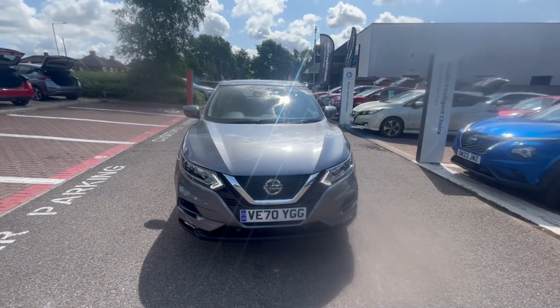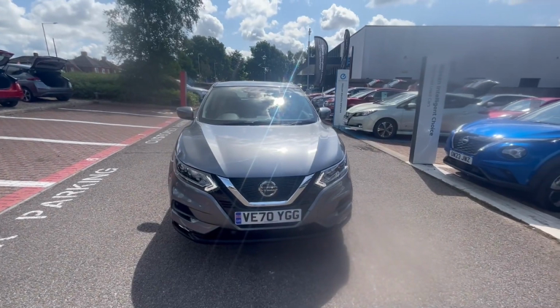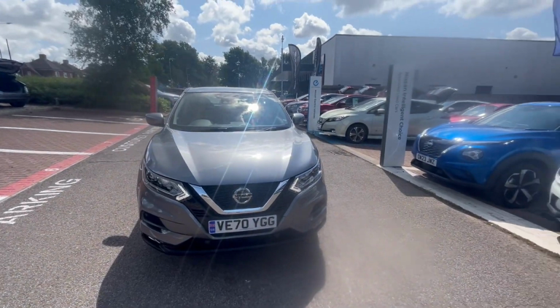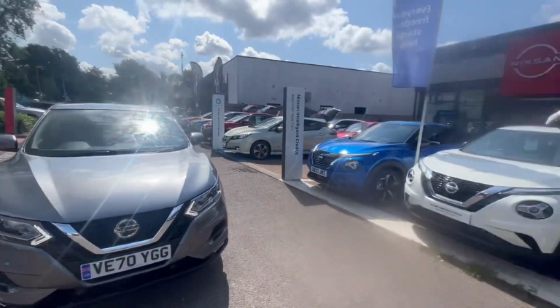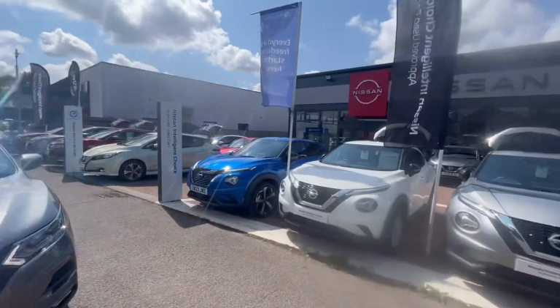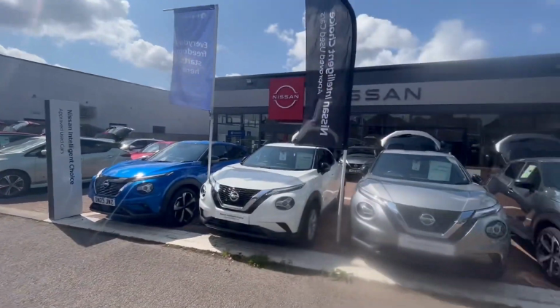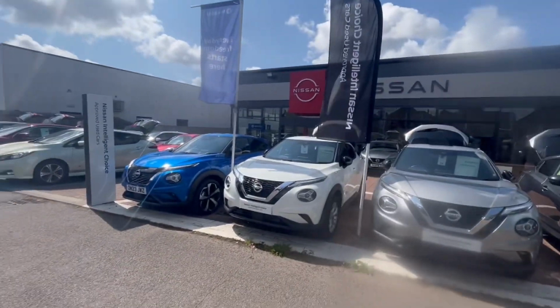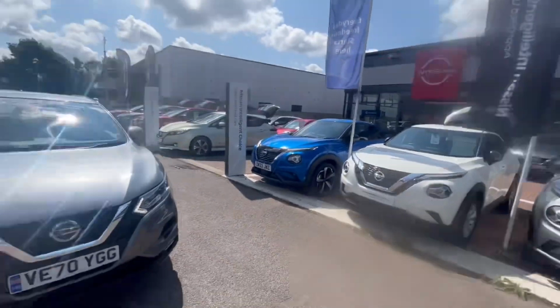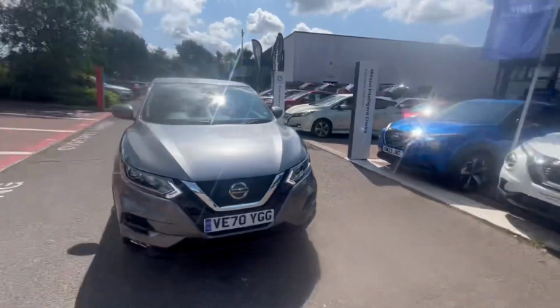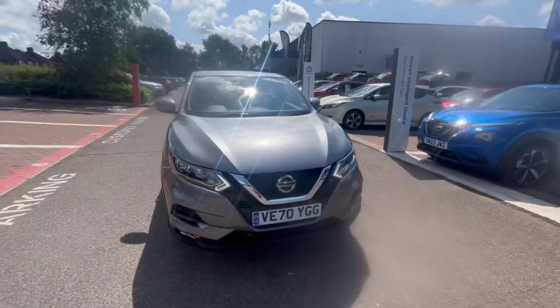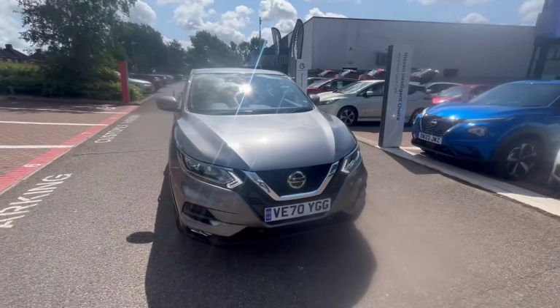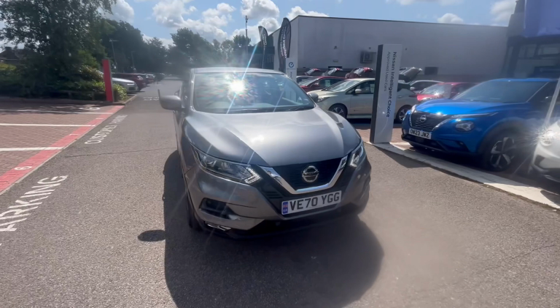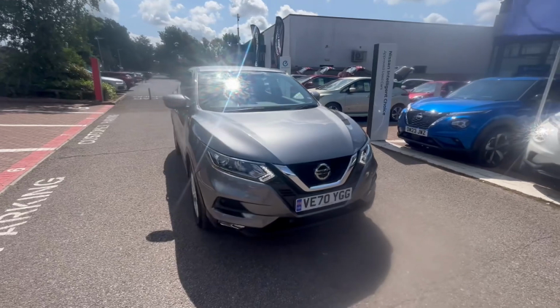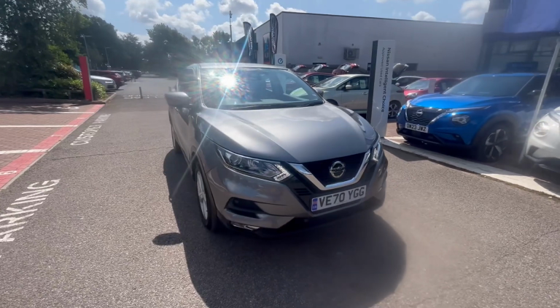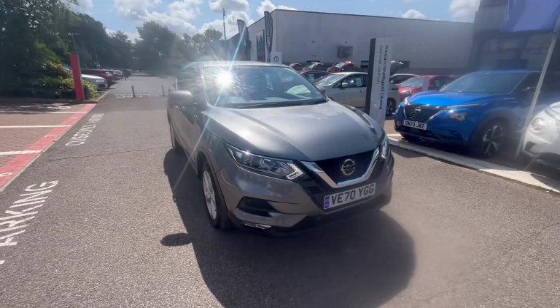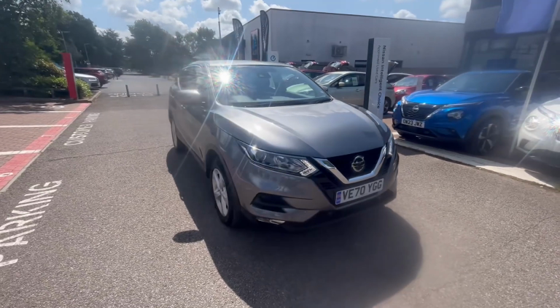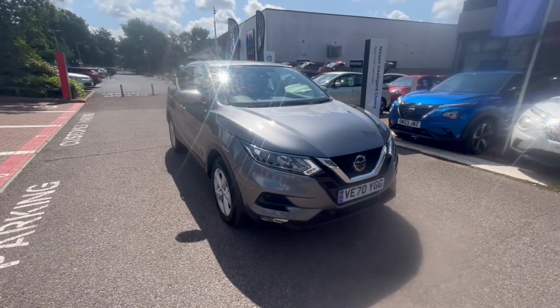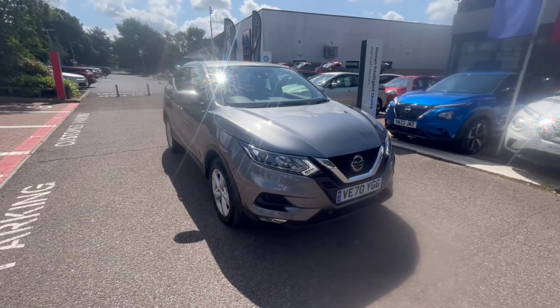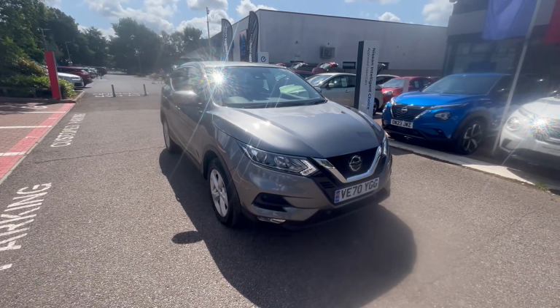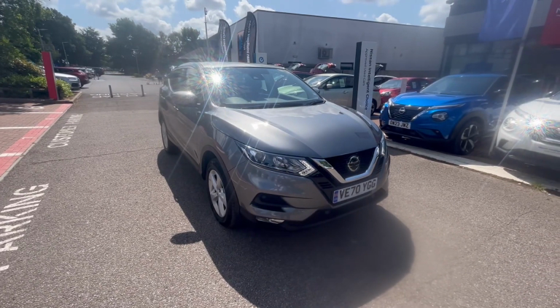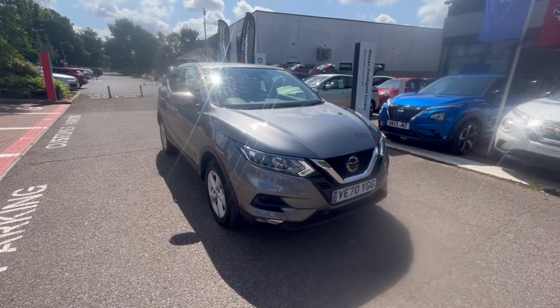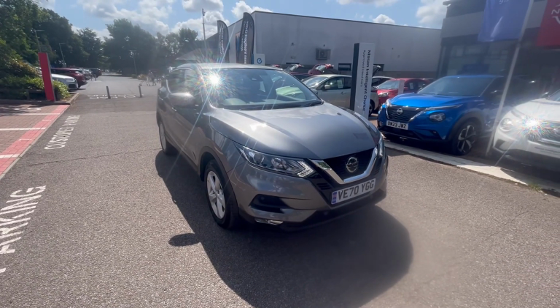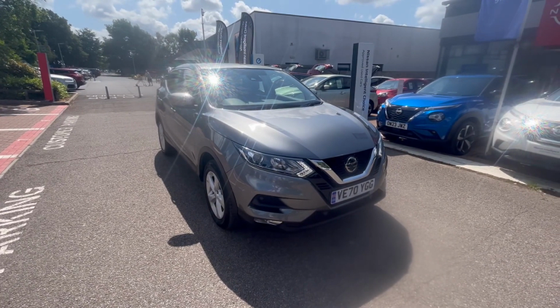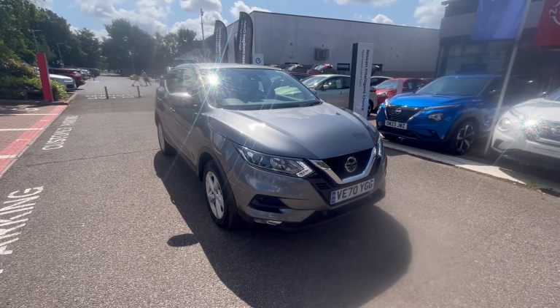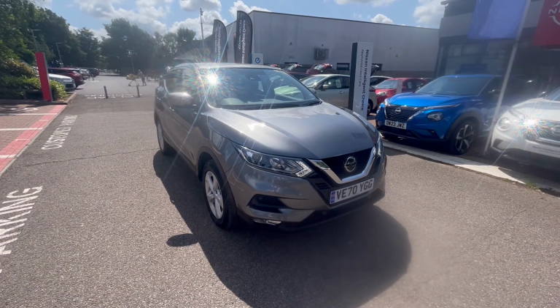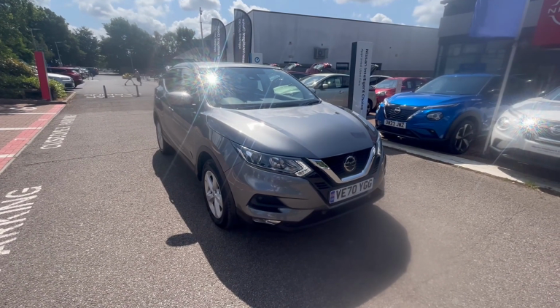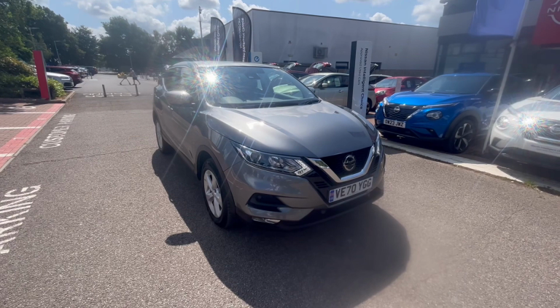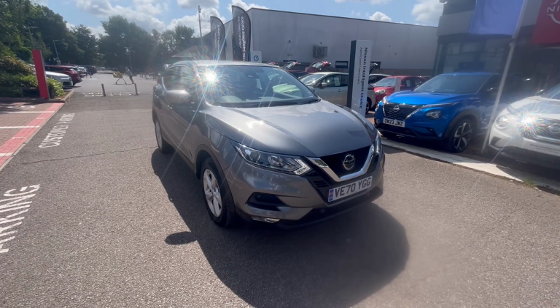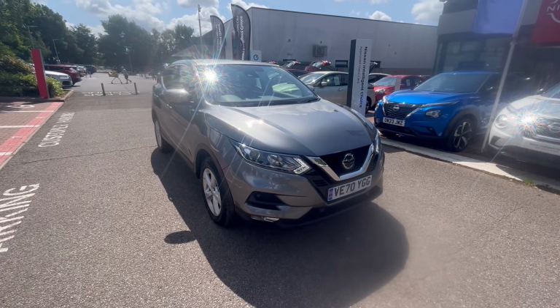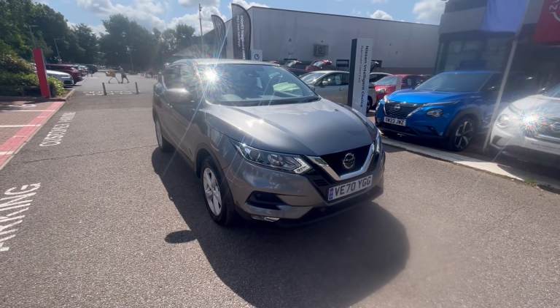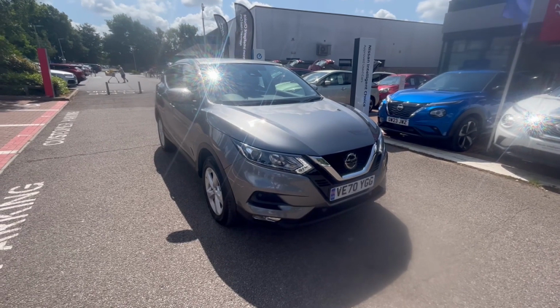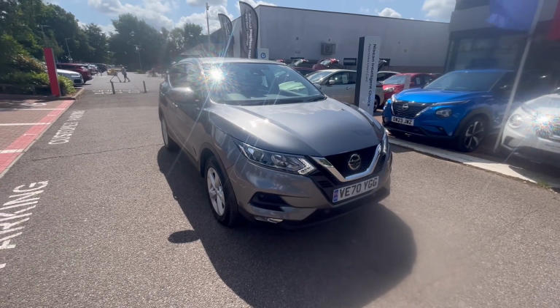Hello there, it's Ellsbury Nissan here. Today I've got to show you a Nissan Qashqai Acenta Premium in its lovely gun metallic grey. Being part of the Acenta Premium spec, it comes with the following features.